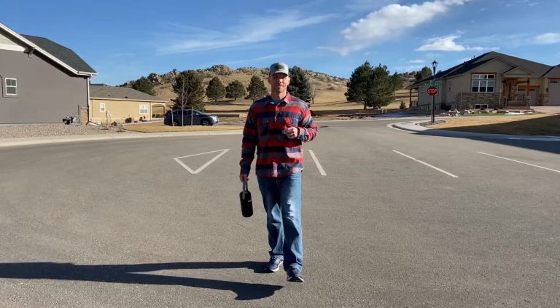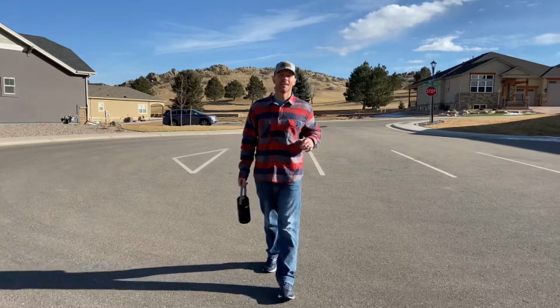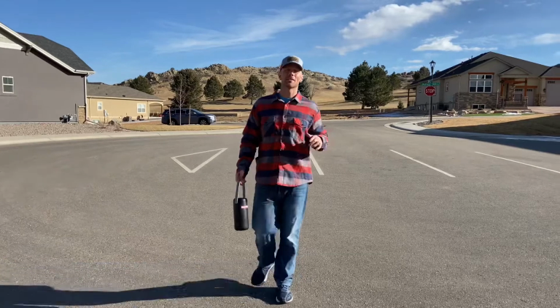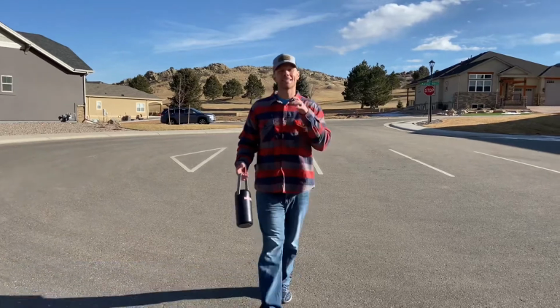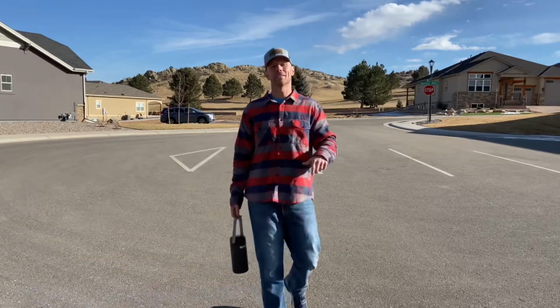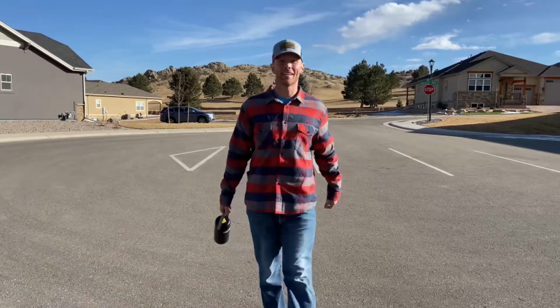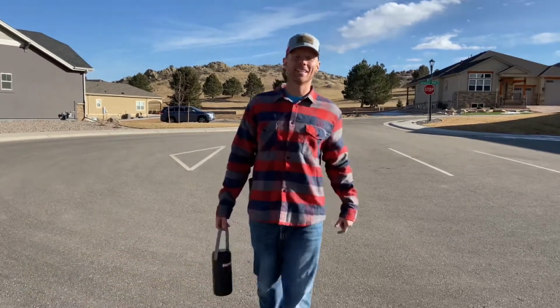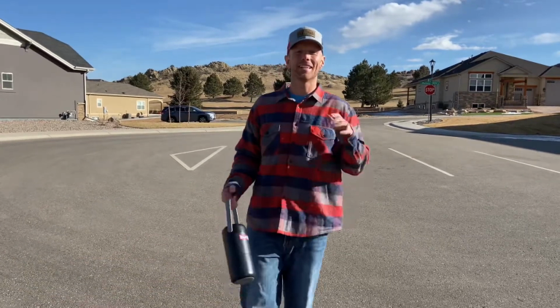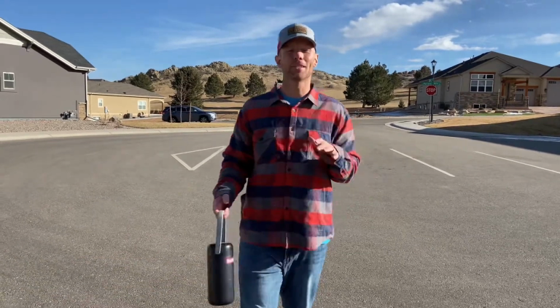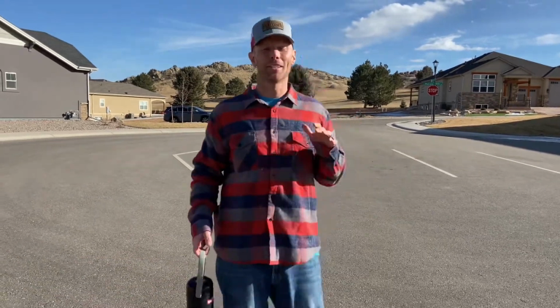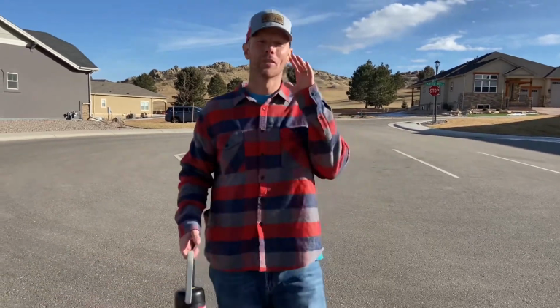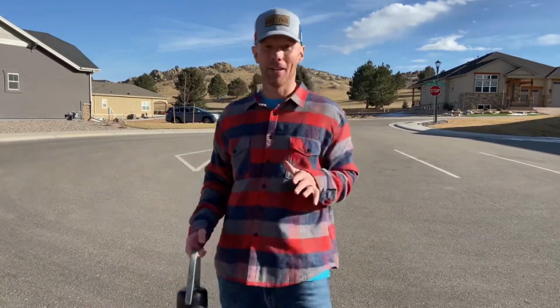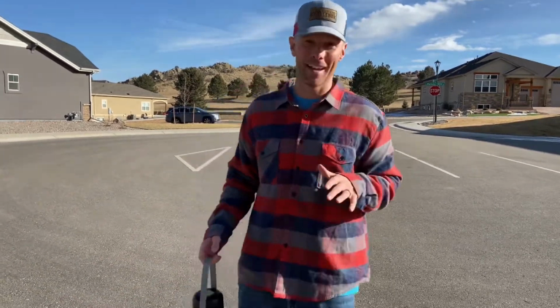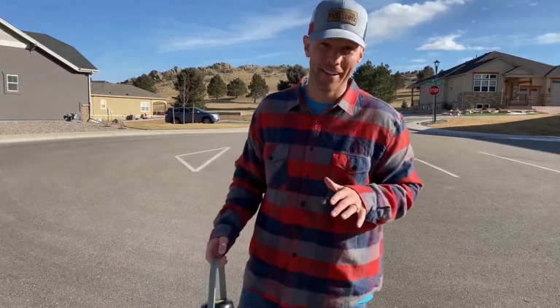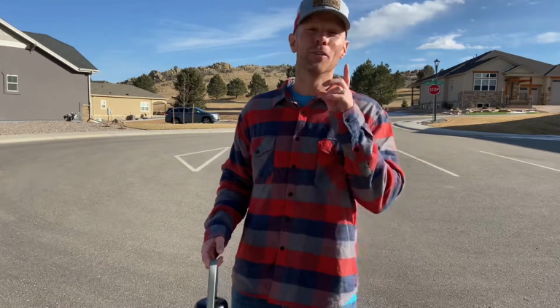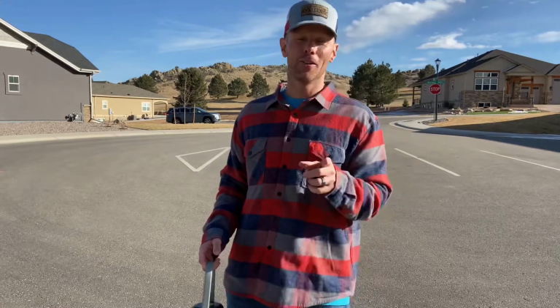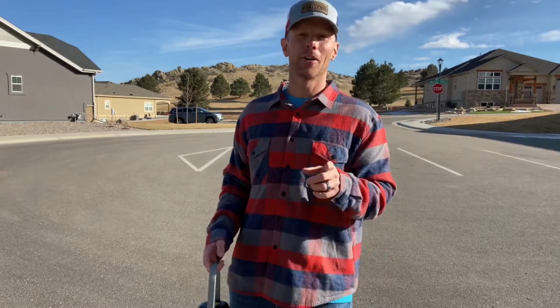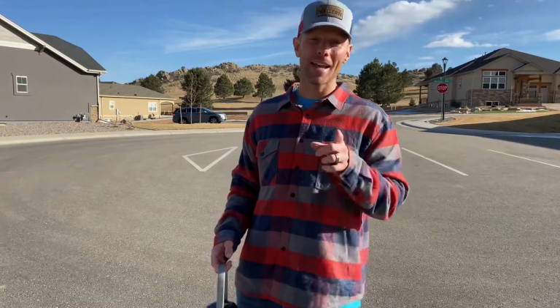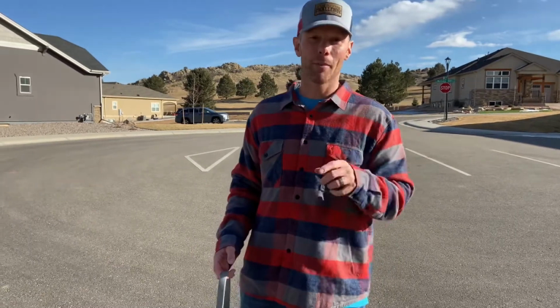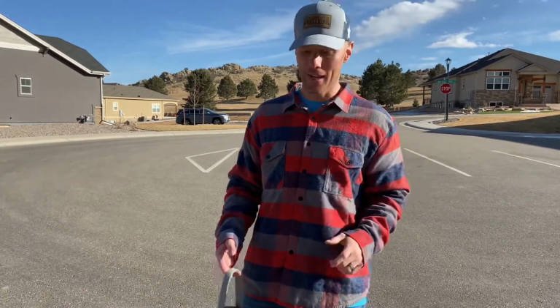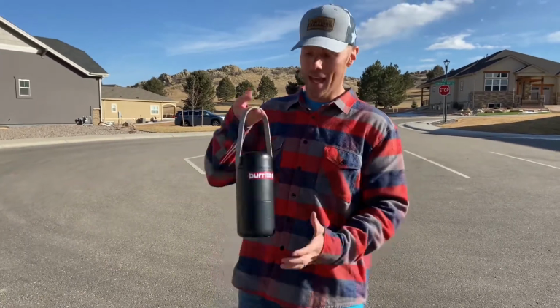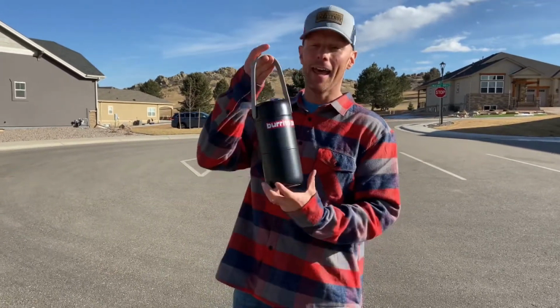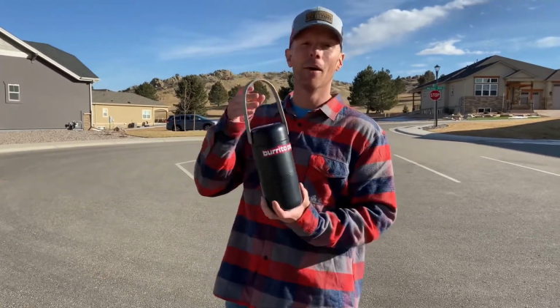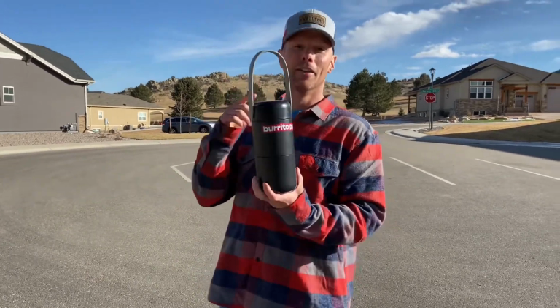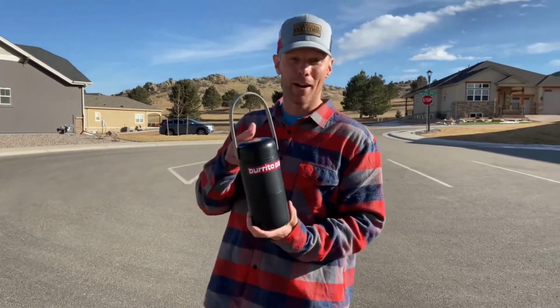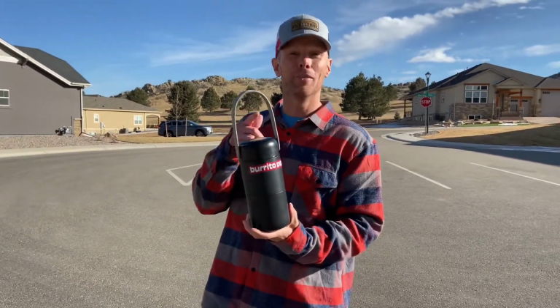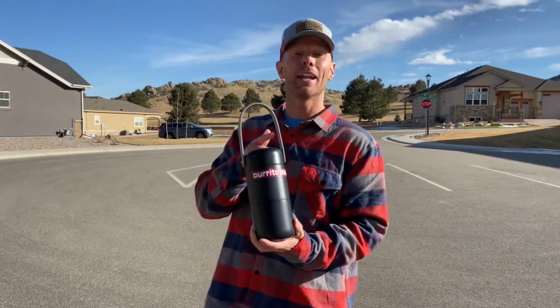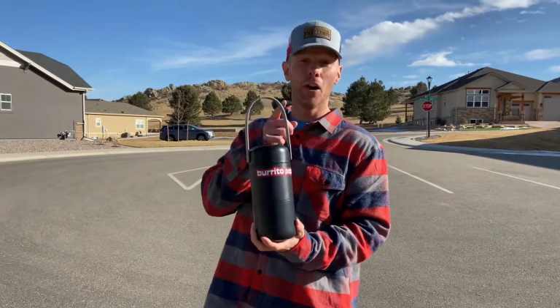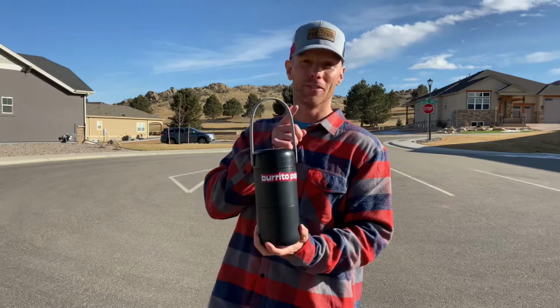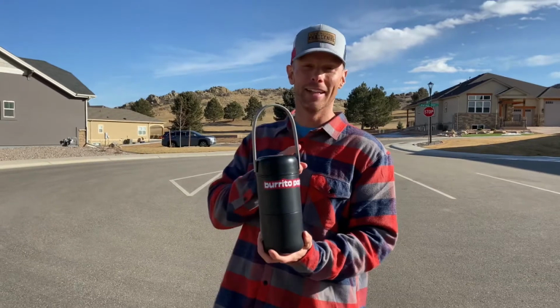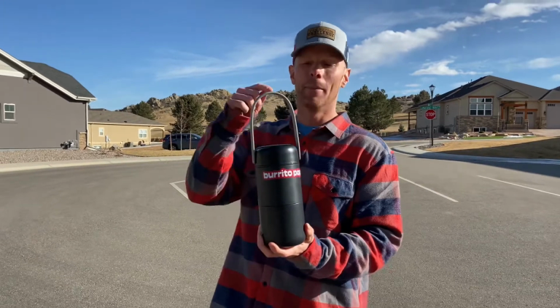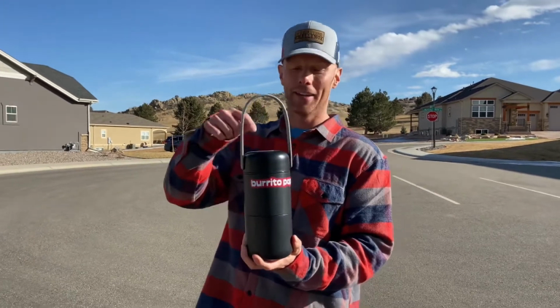Hi, what's up guys, it's Luke with Tailgate and Challenge, and today we're talking to the burrito lovers out there. You know who you are — you're passionate about burritos, and now there's a product you may not have known that you needed, but here it is.